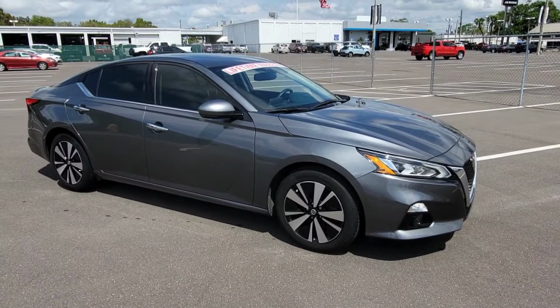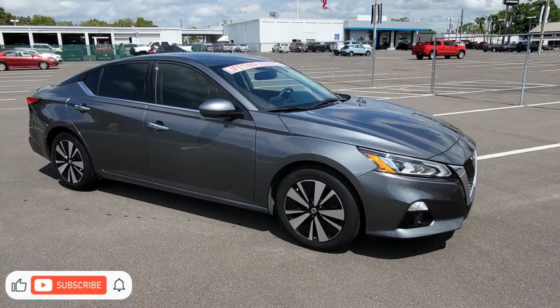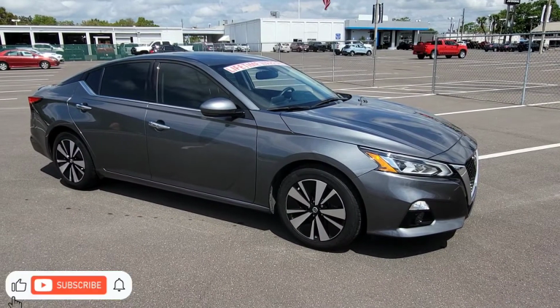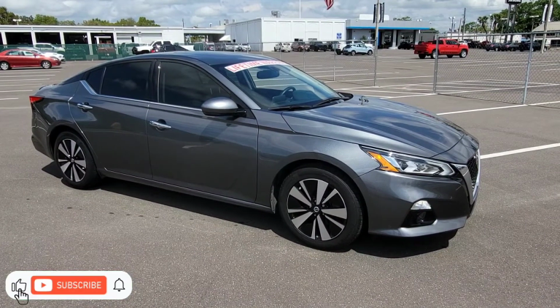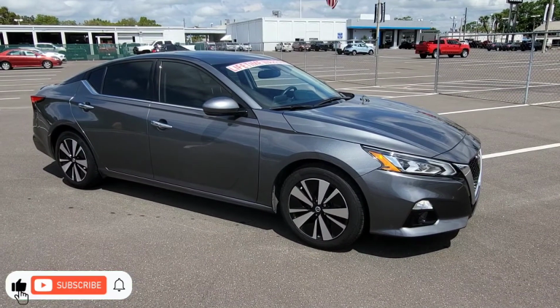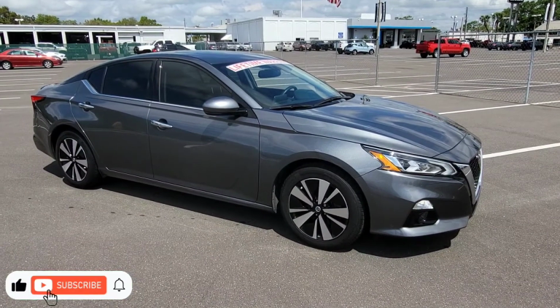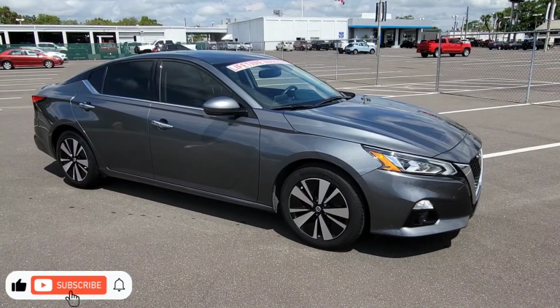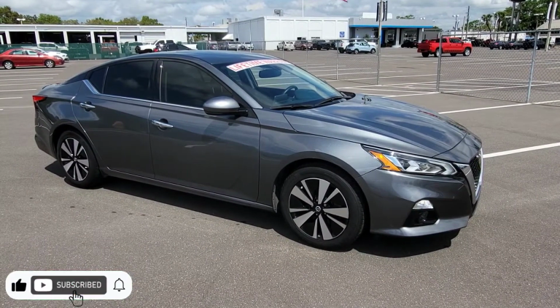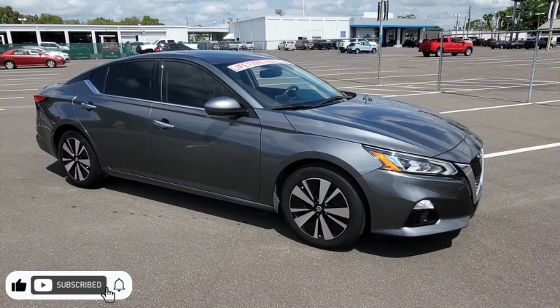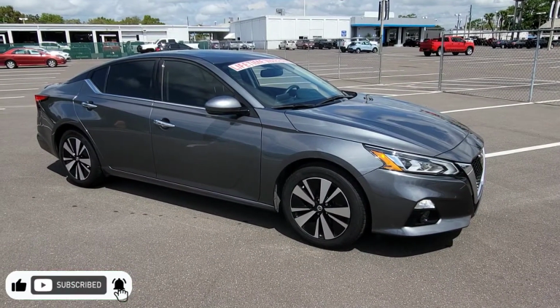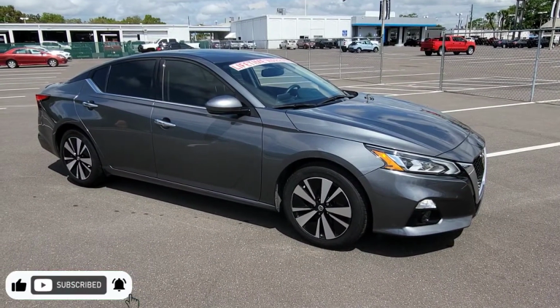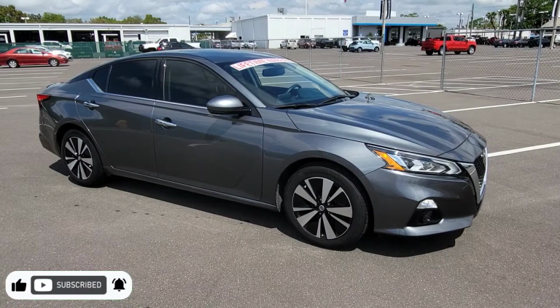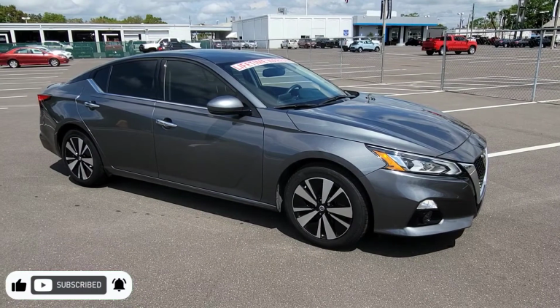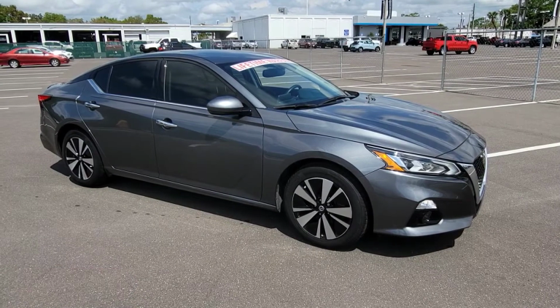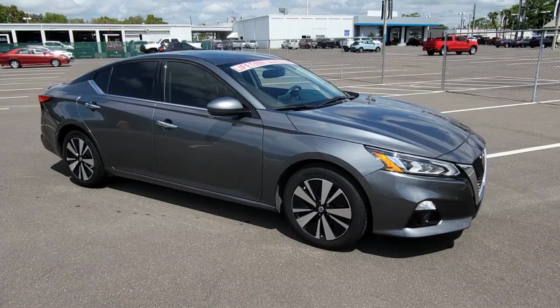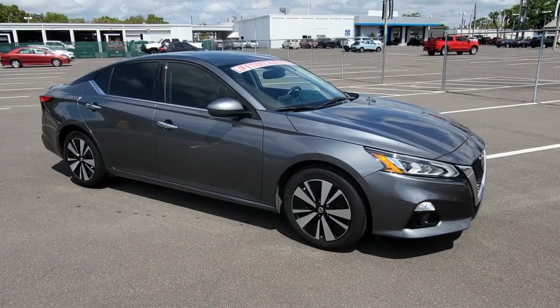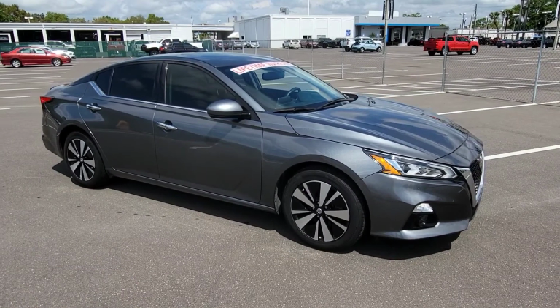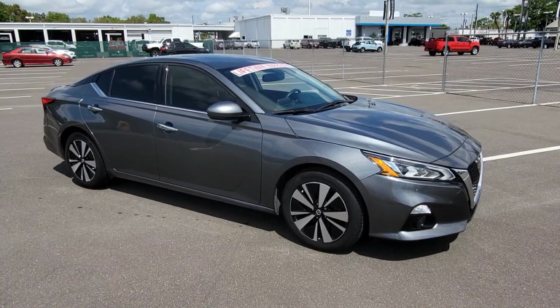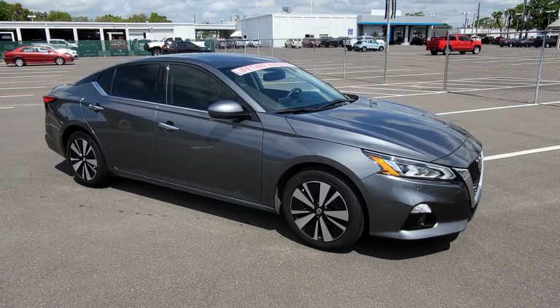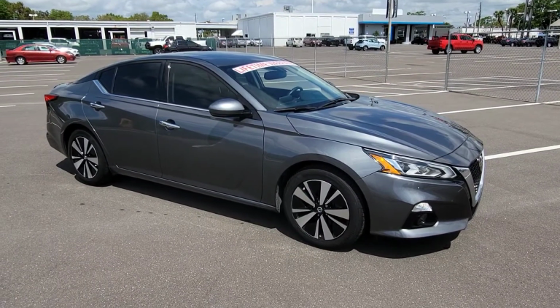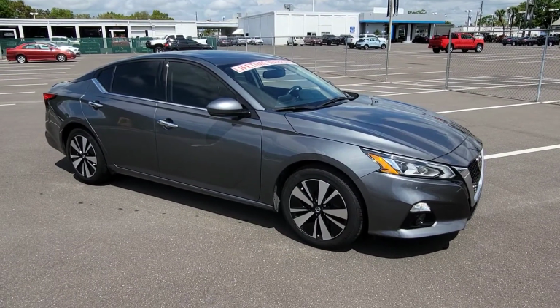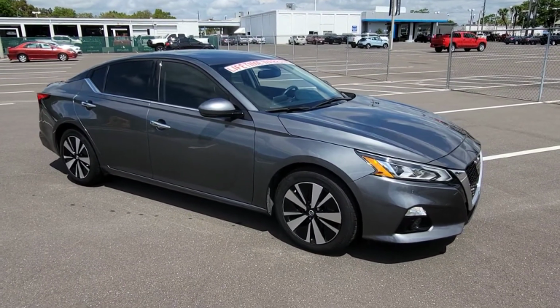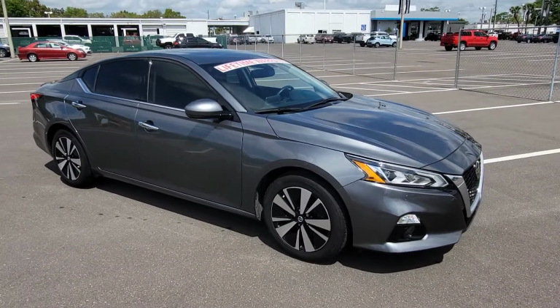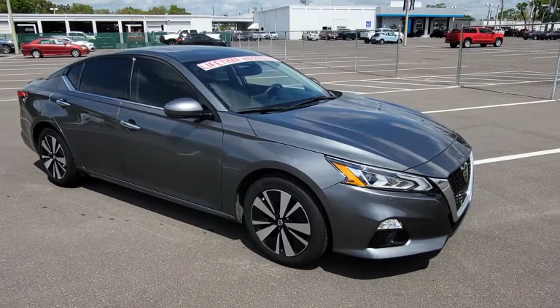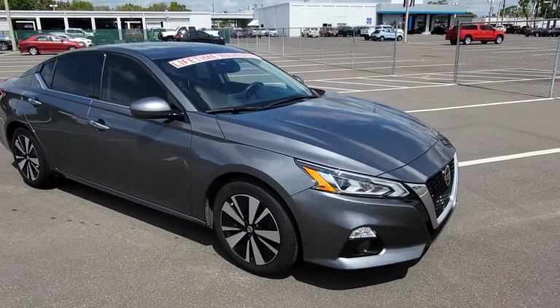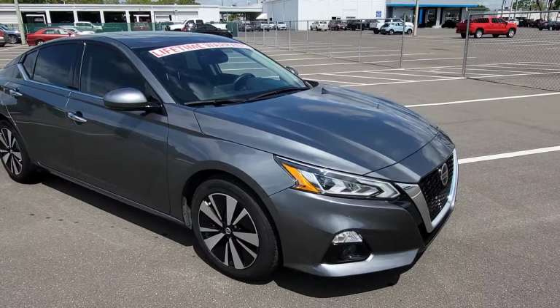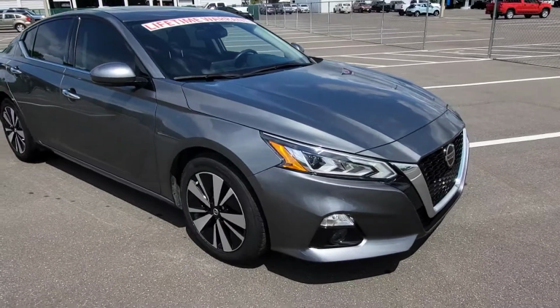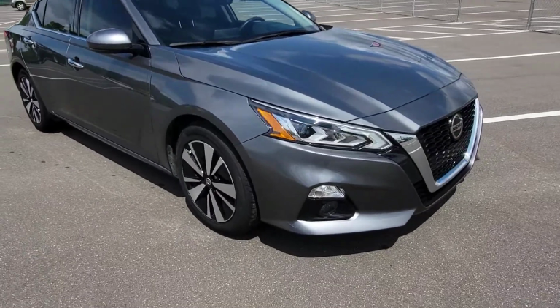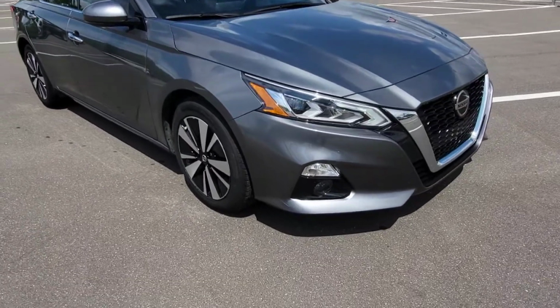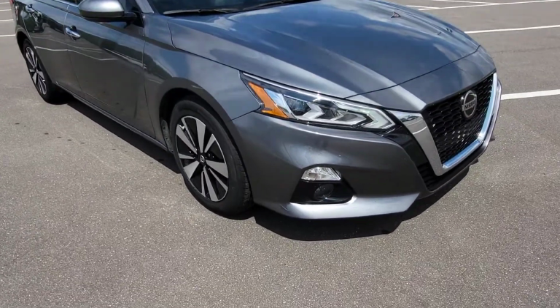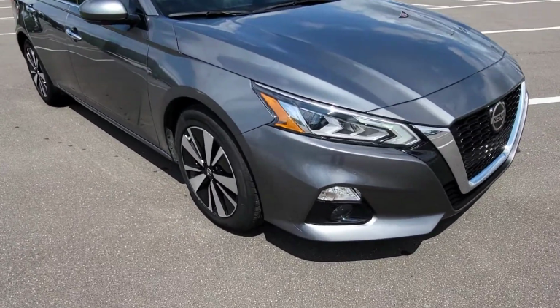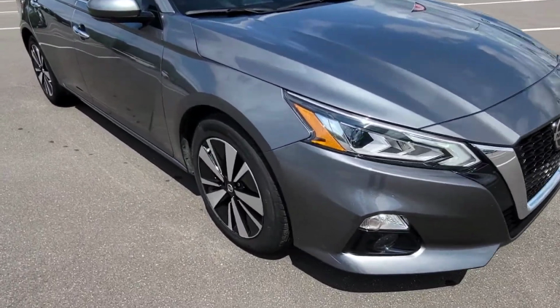Hi, this is Clint at Jim Brown Chevy in Tampa, and this is our 2019 Altima. This one has 29,000 miles. We'll walk down this car and I'll show you the condition of it overall.